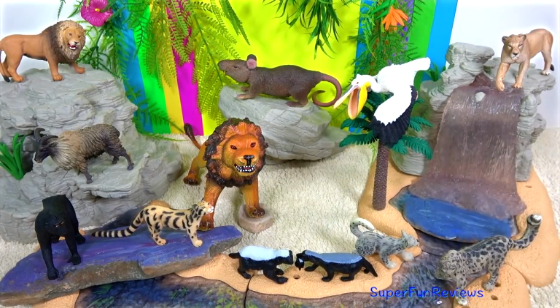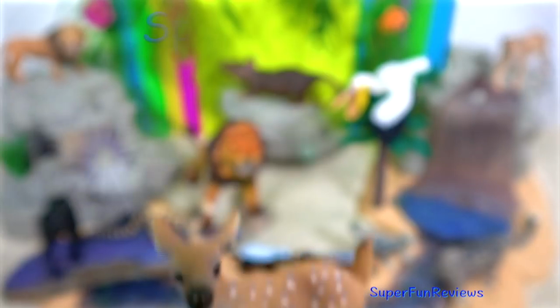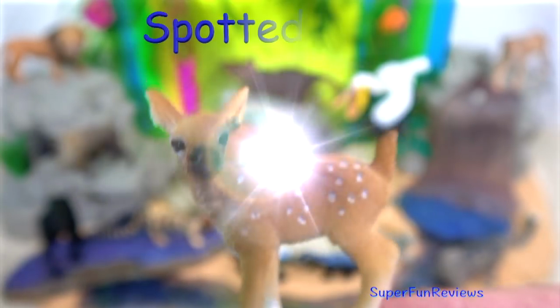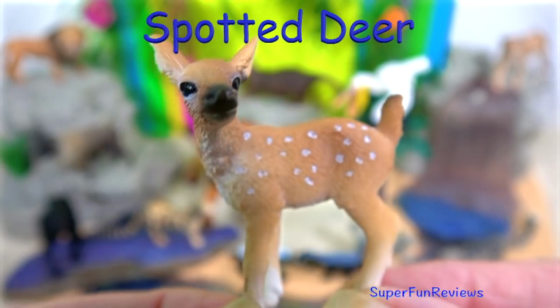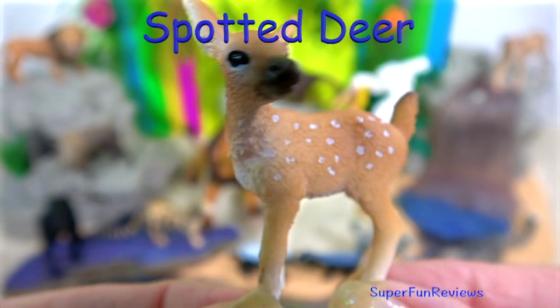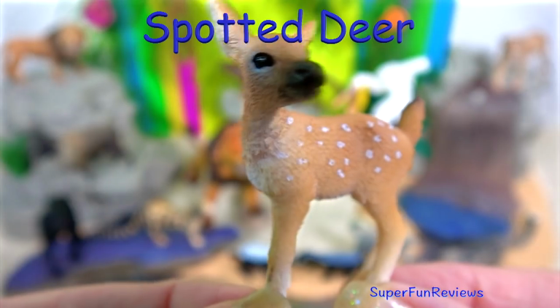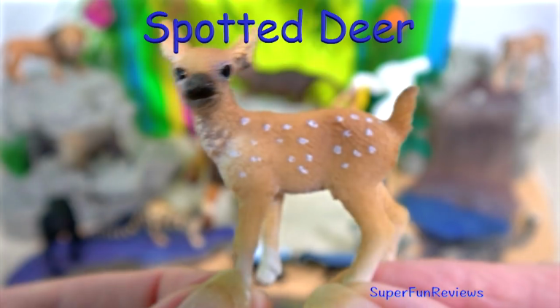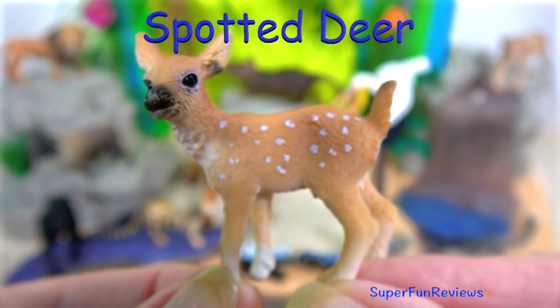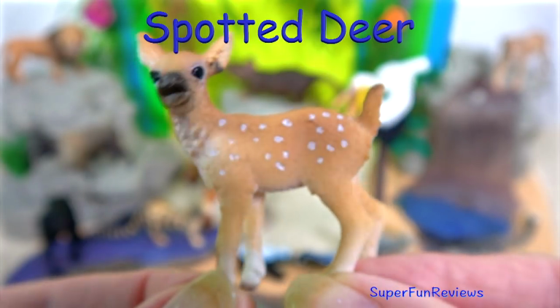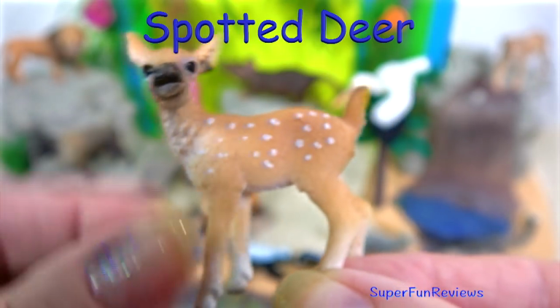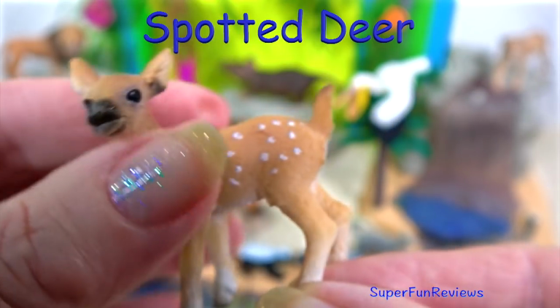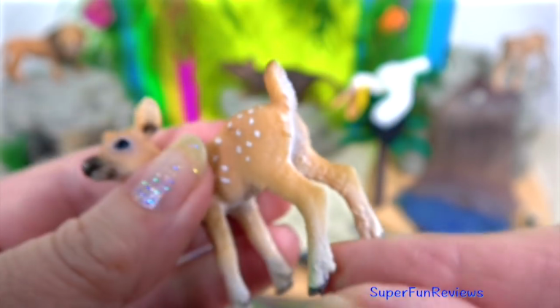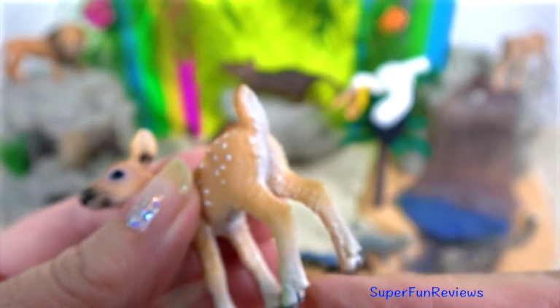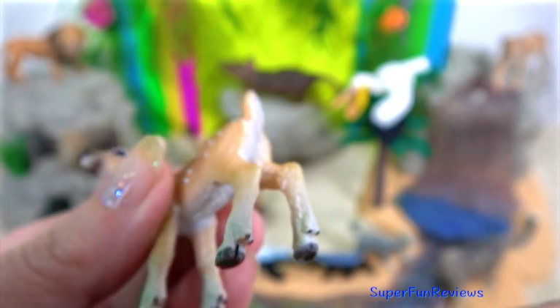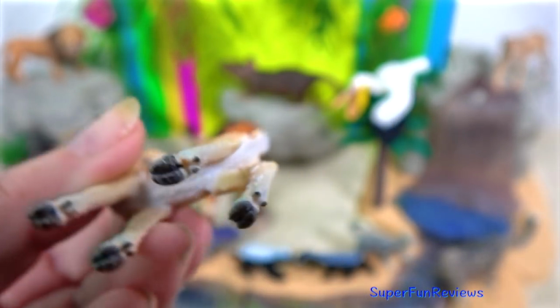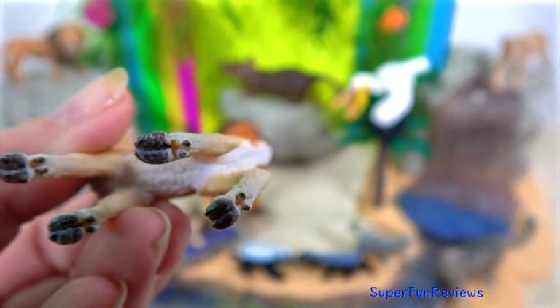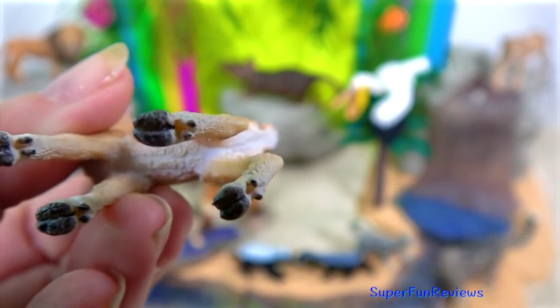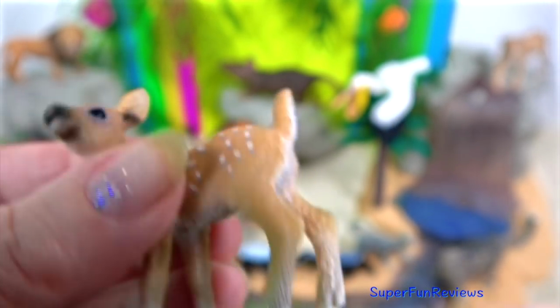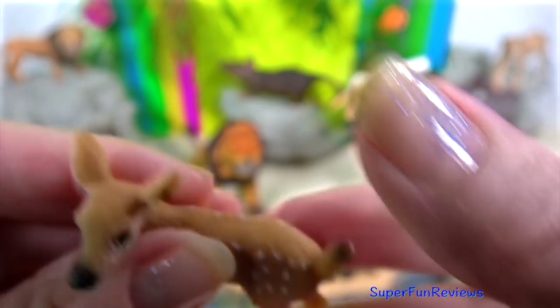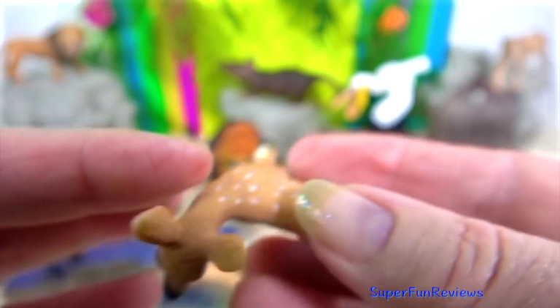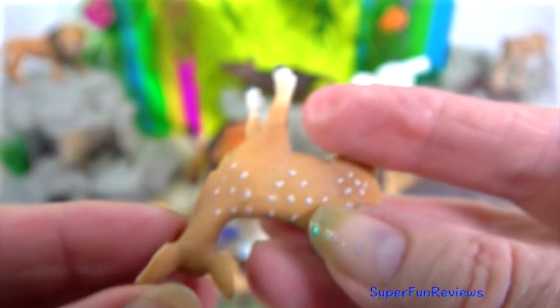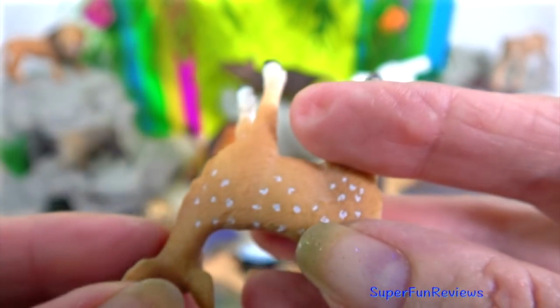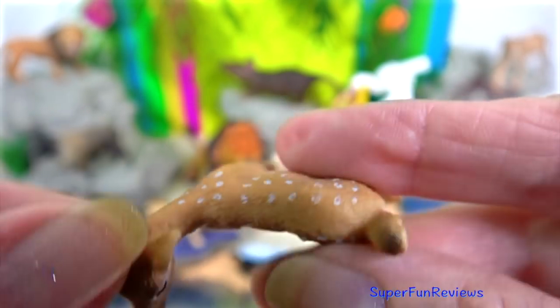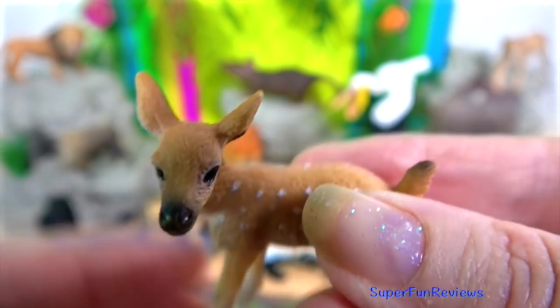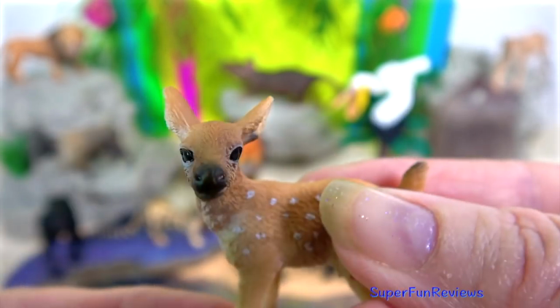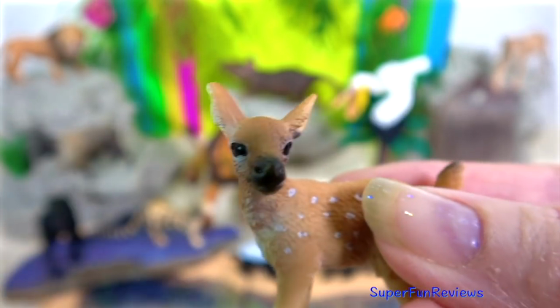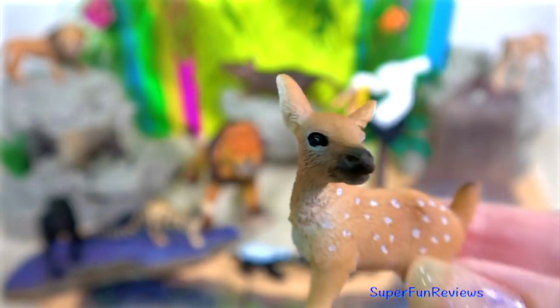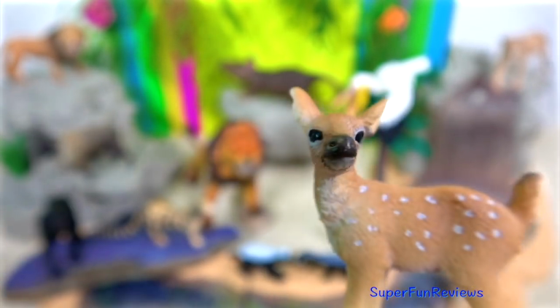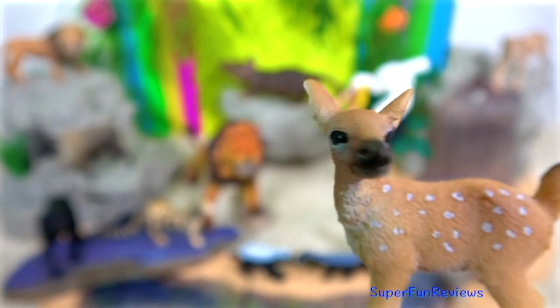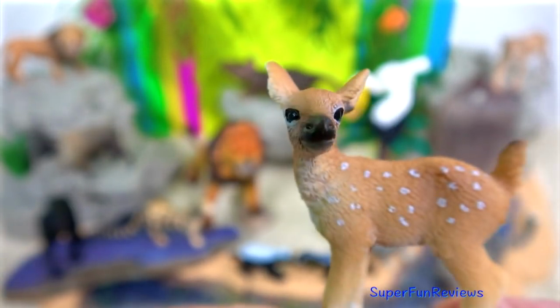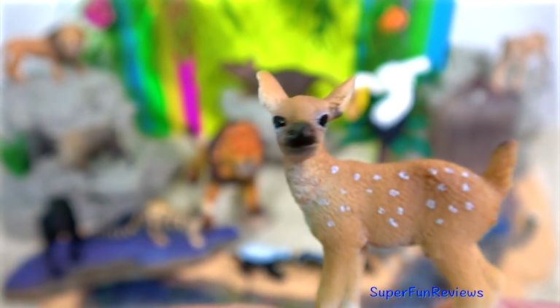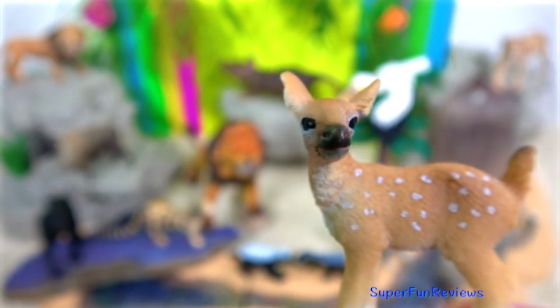The chital, or spotted deer, are mainly found in the forests of India. They have a very good sense of smell and are able to smell predators as they approach.